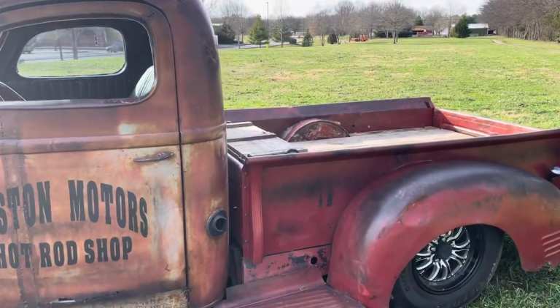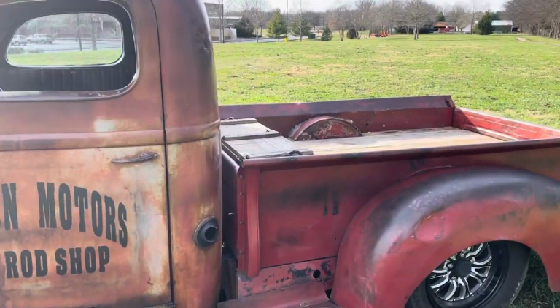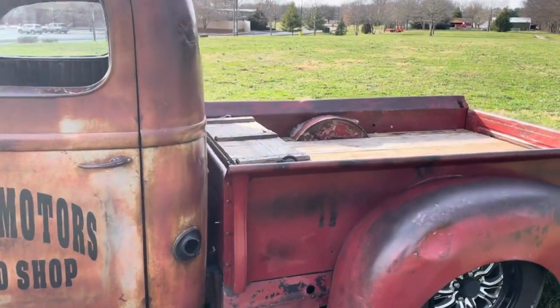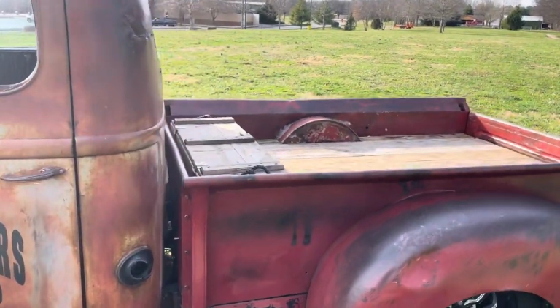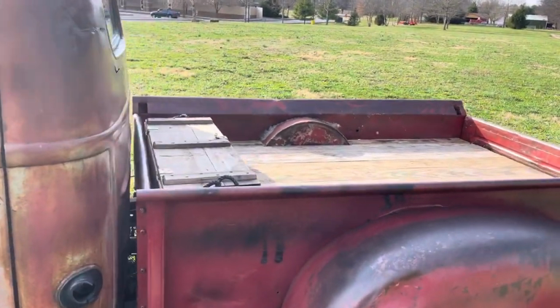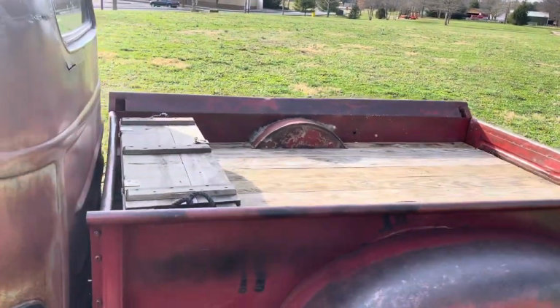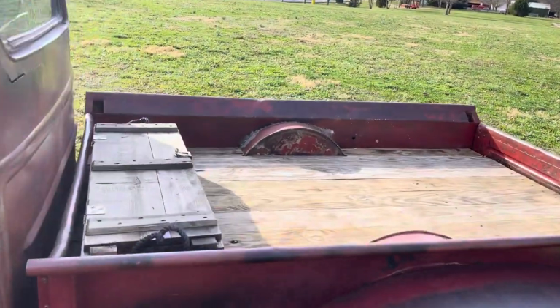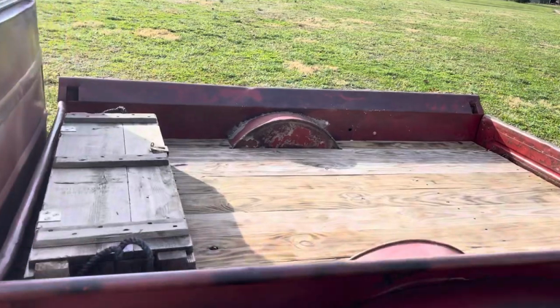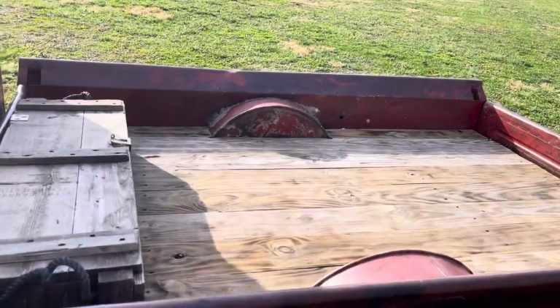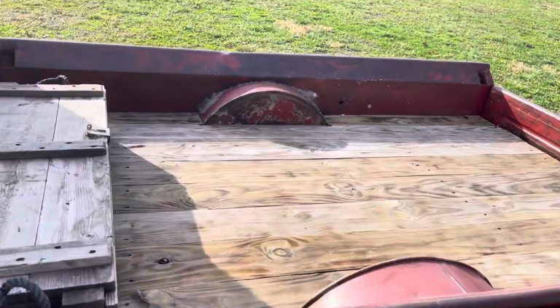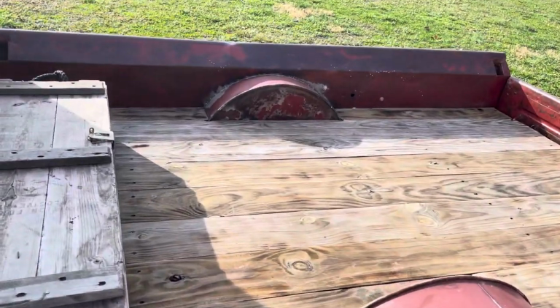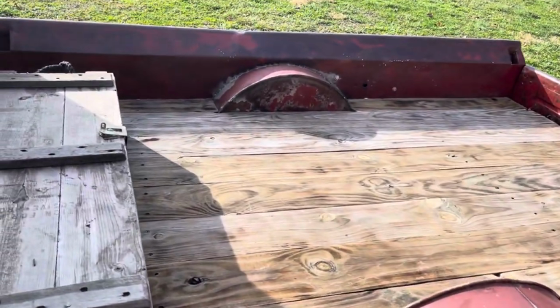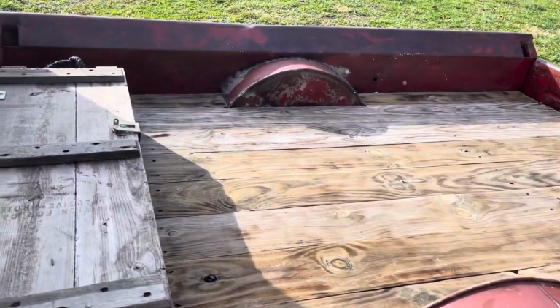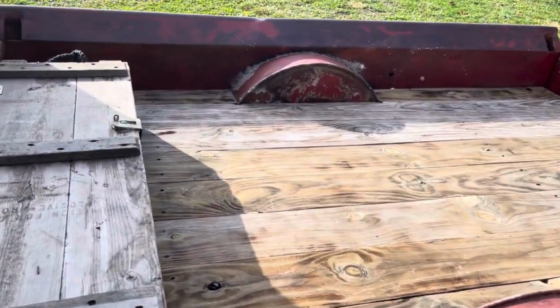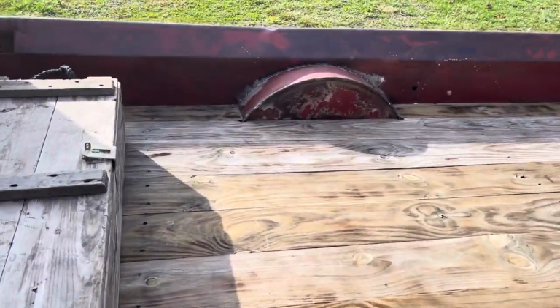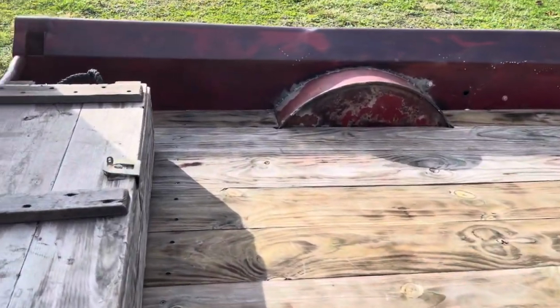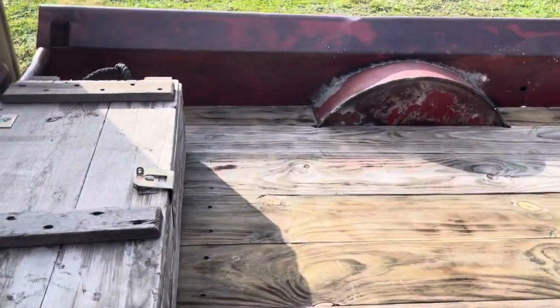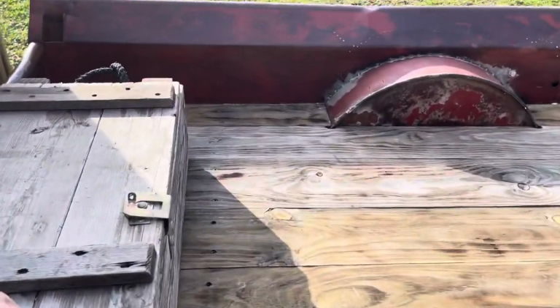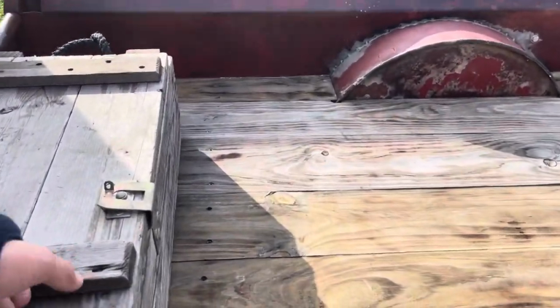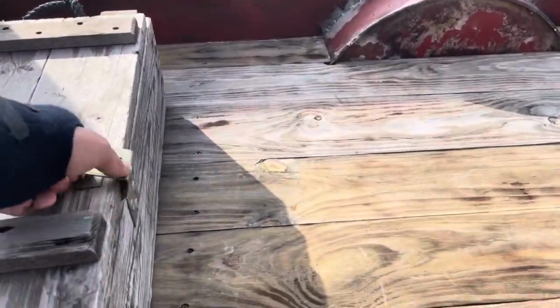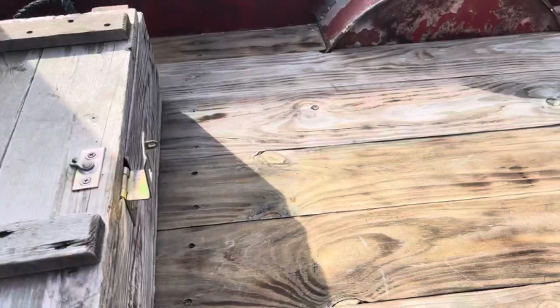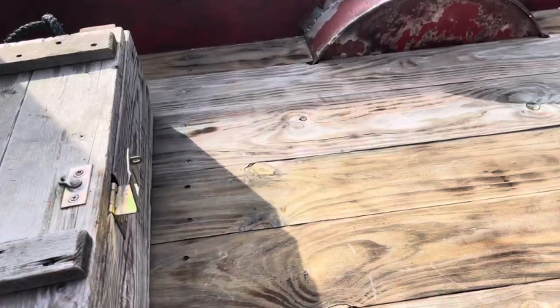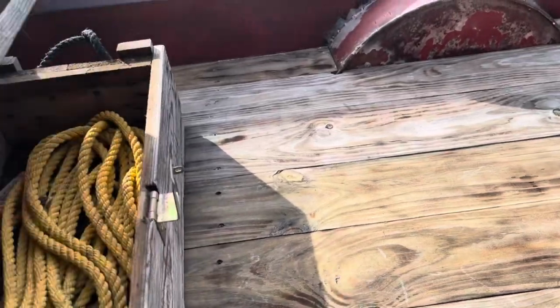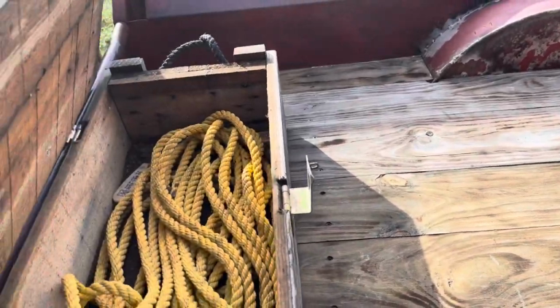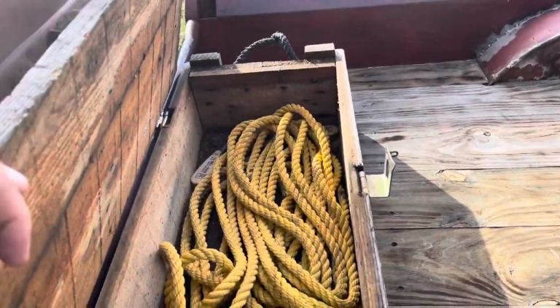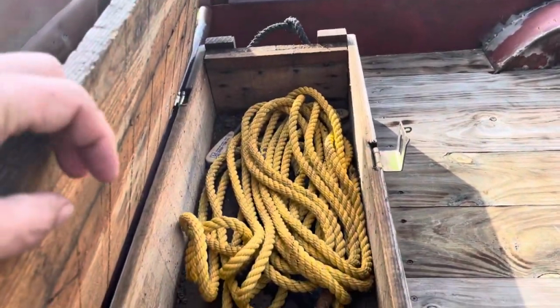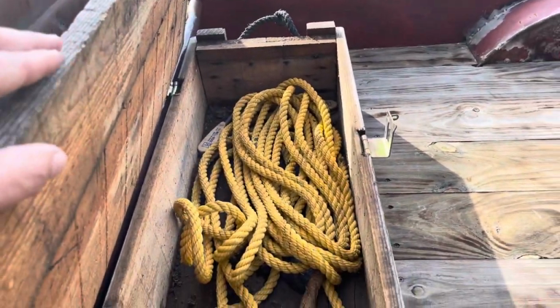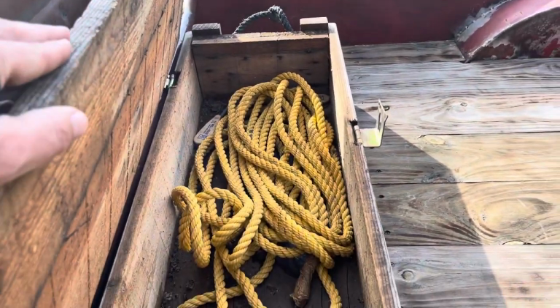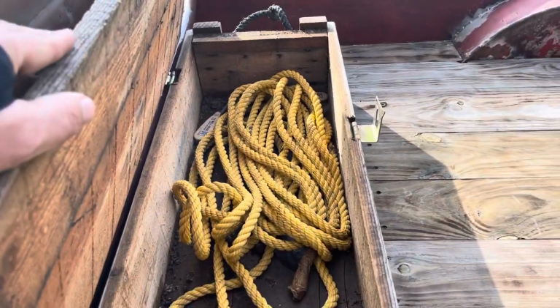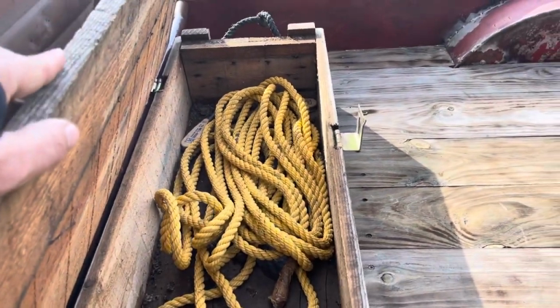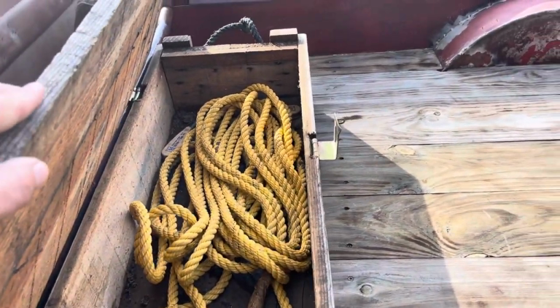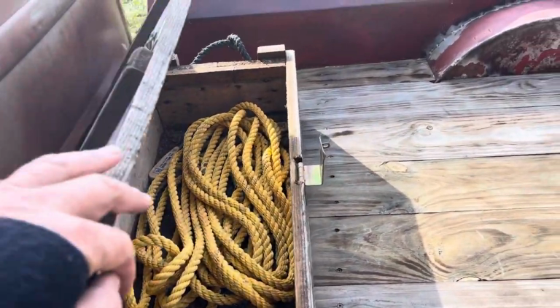She's got a nice little wood bed on the inside. This little storage box is good for a tow rope for when you have to pull all them new model cars out of the ditch.